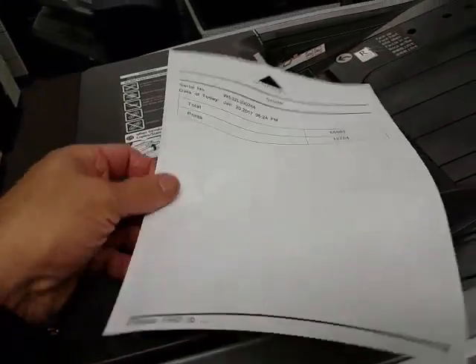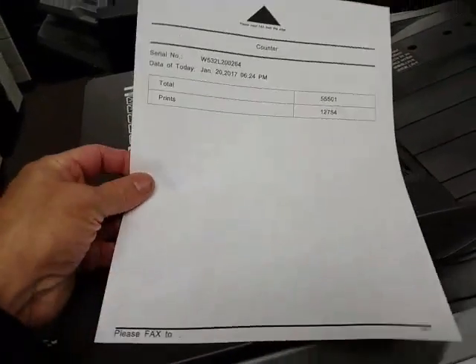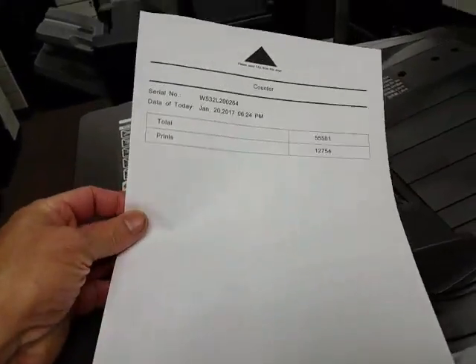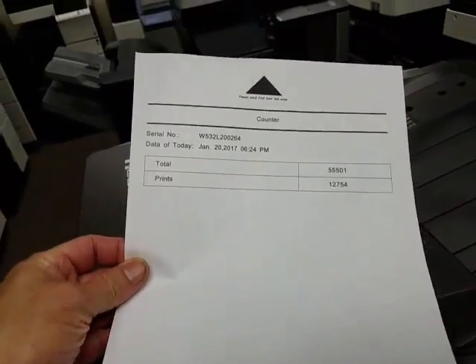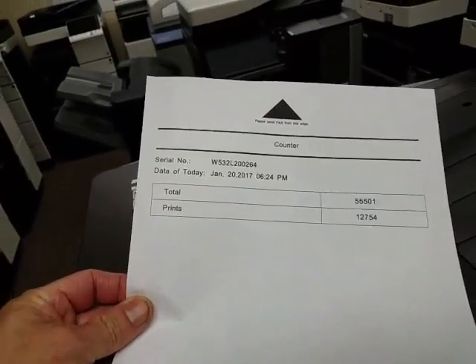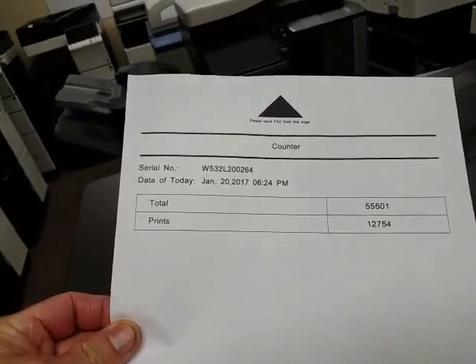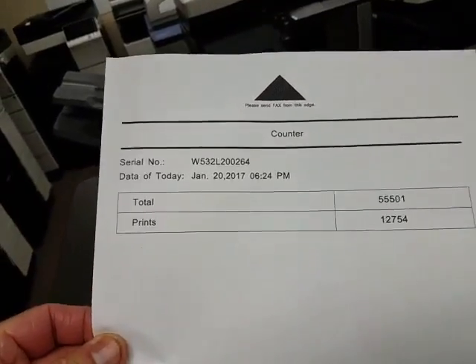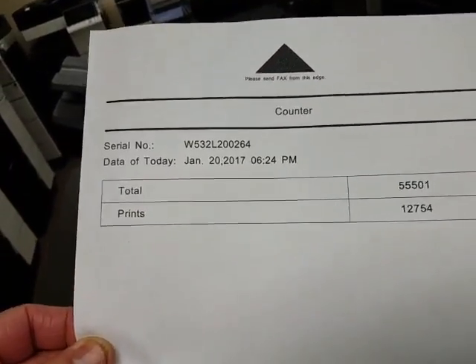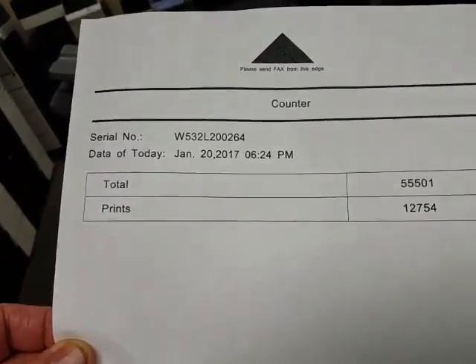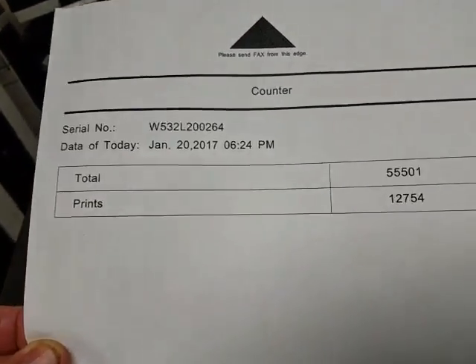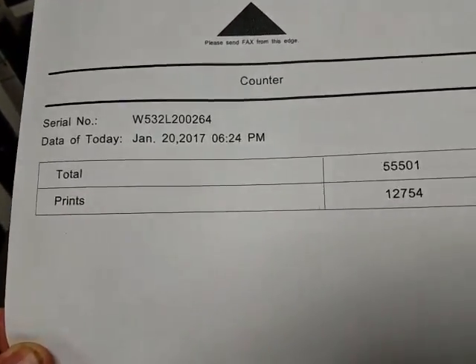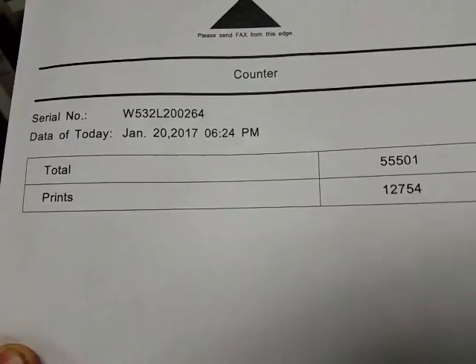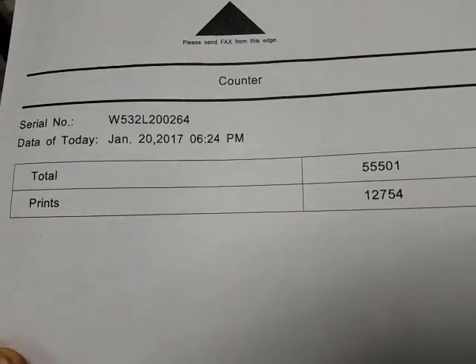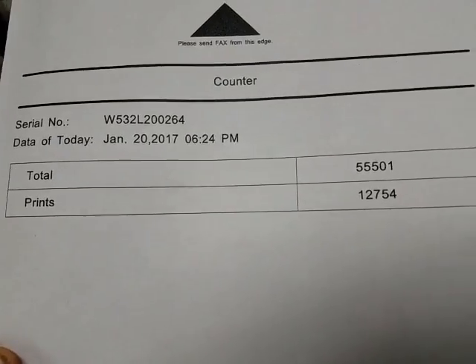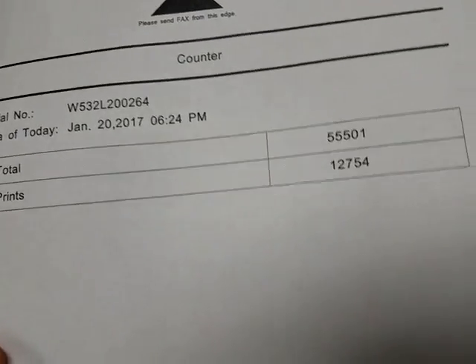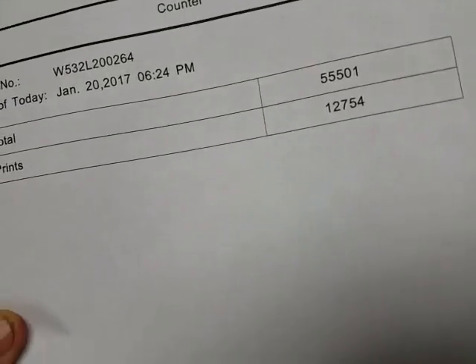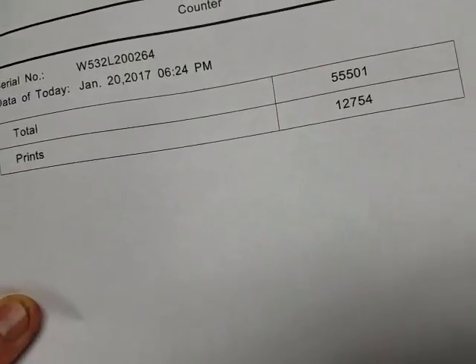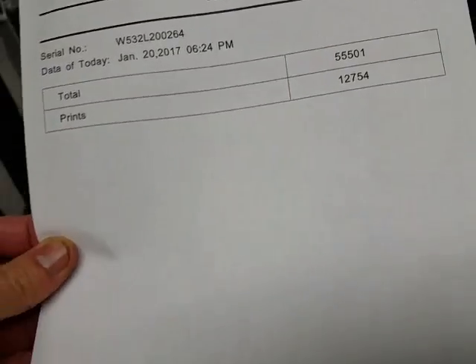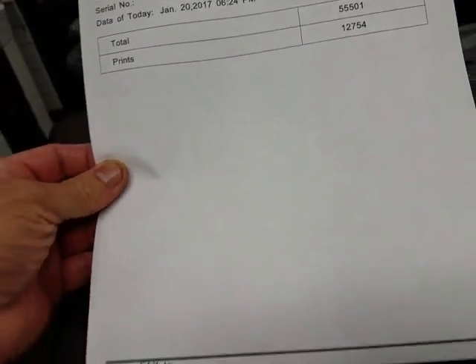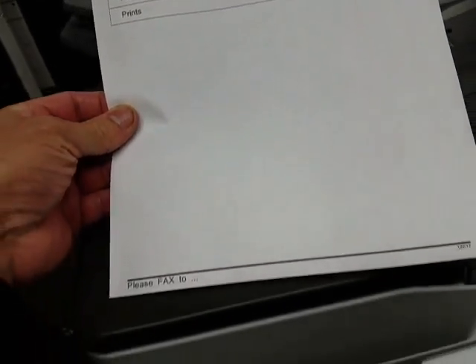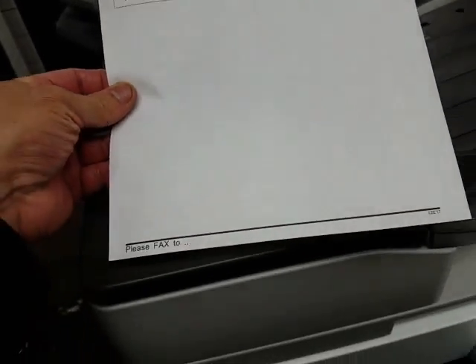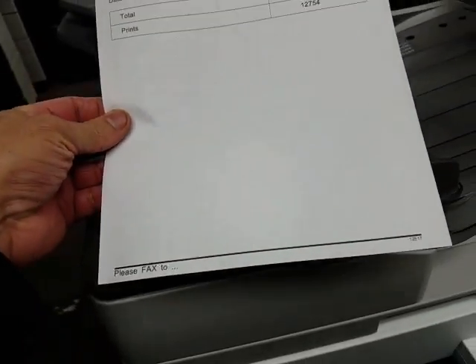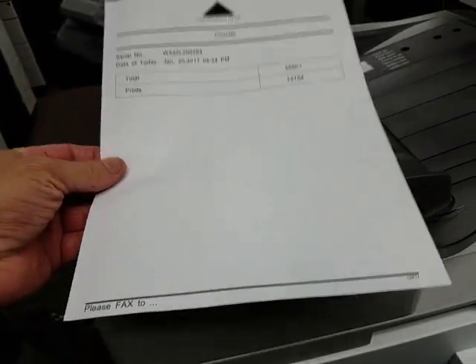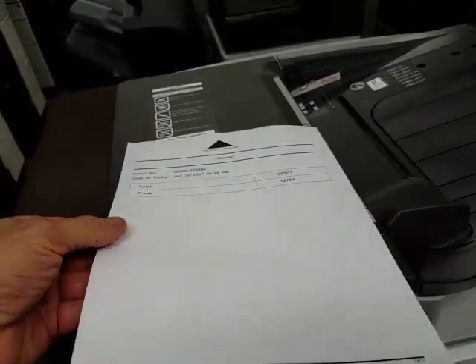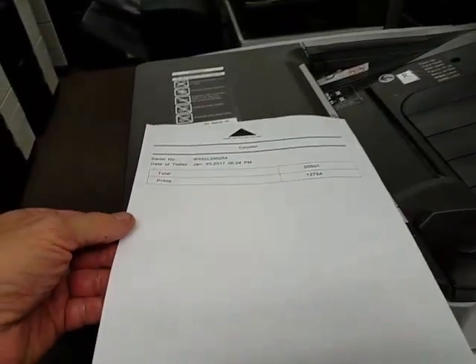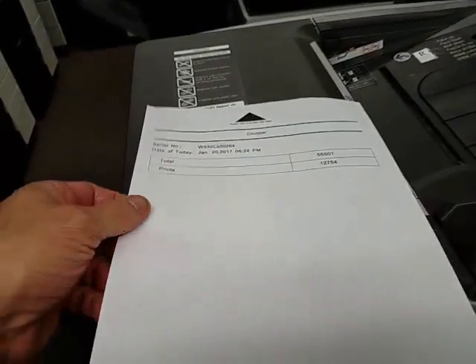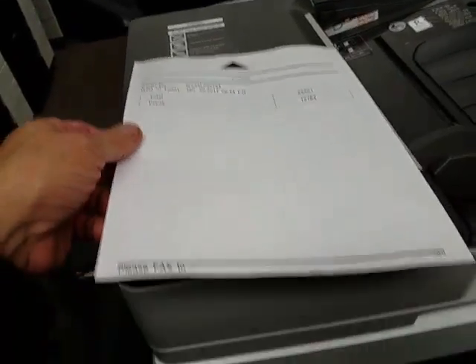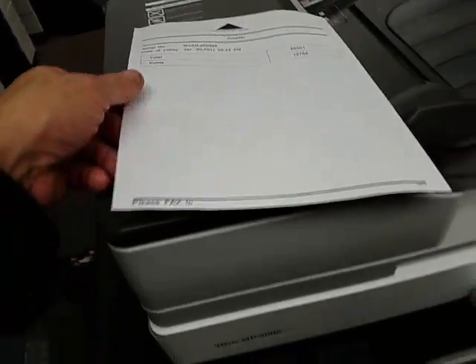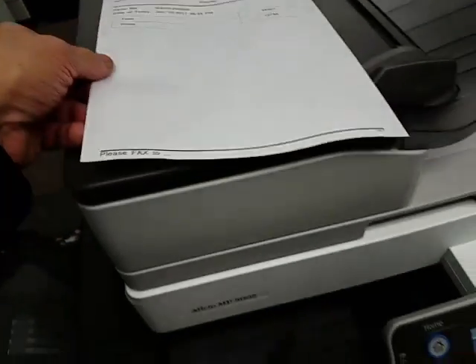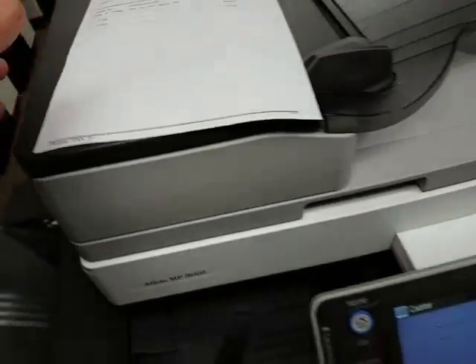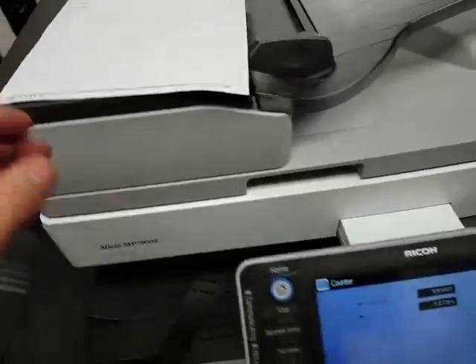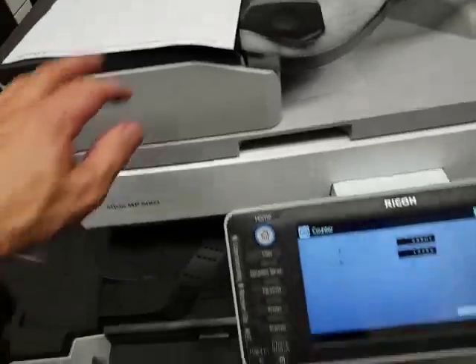There is the copy count — today's date and the copy count. As you can see it makes a very, very clean copy. The machine is practically brand new.